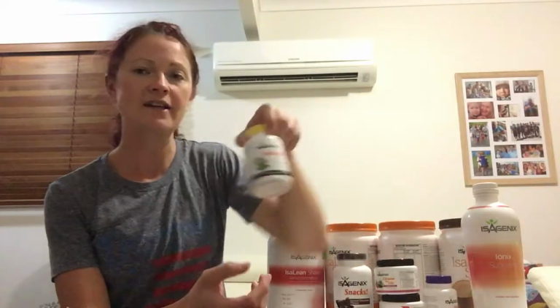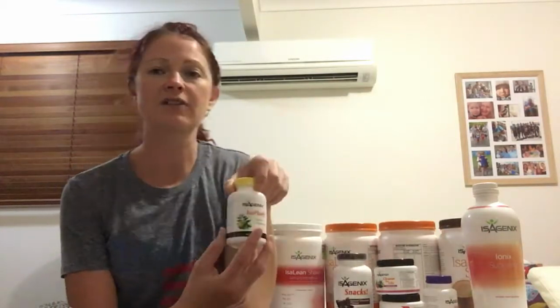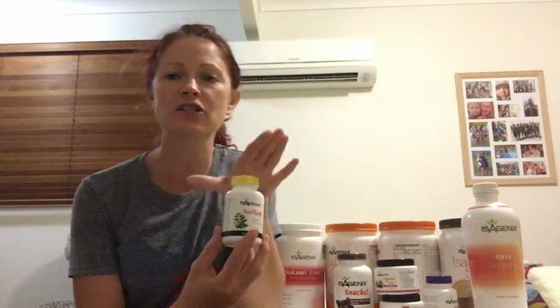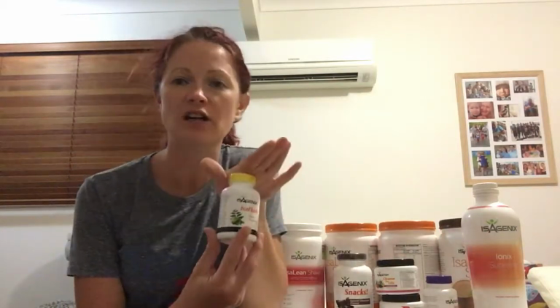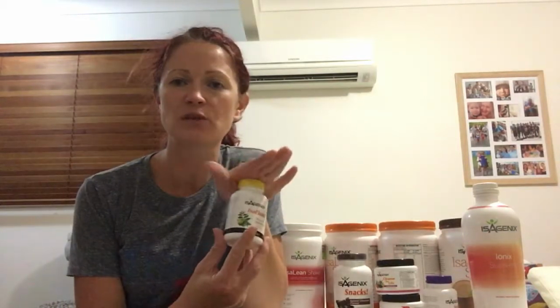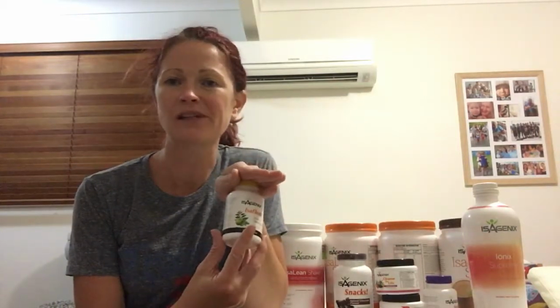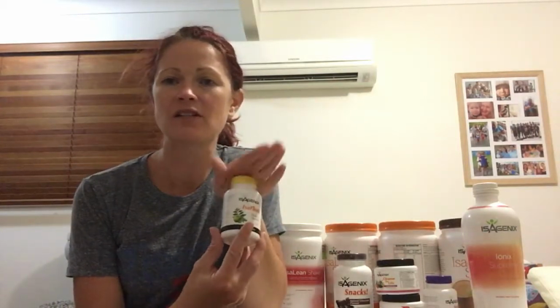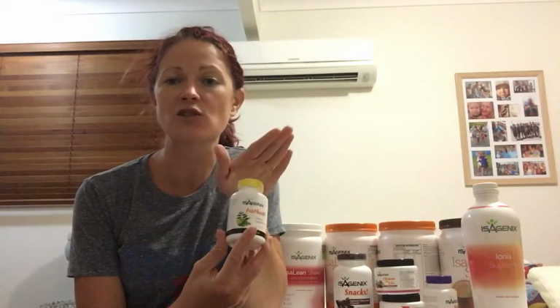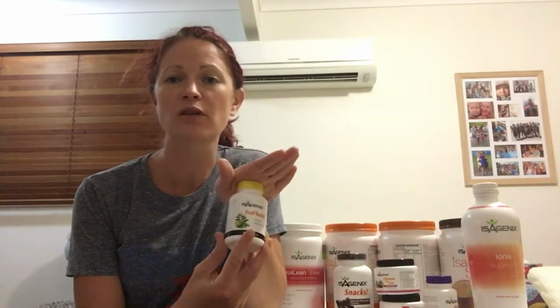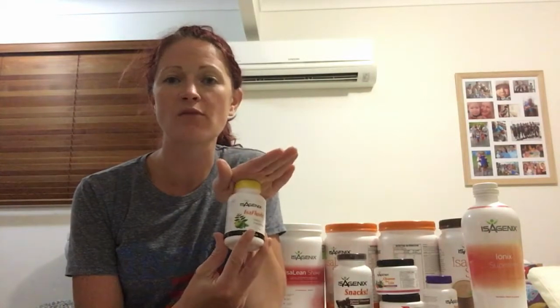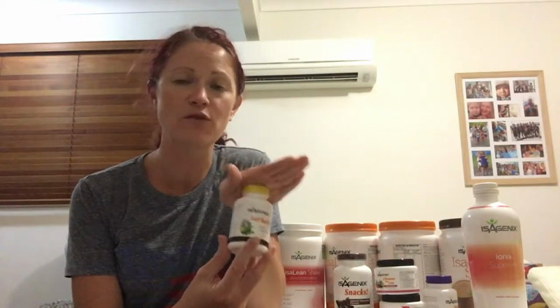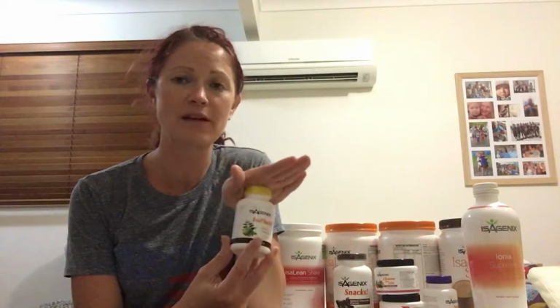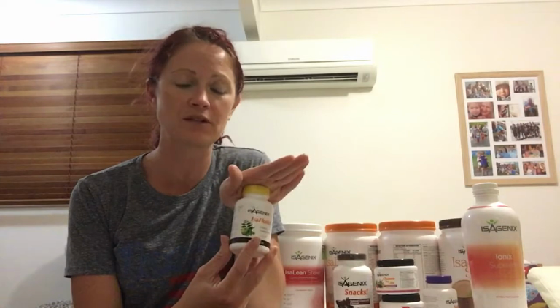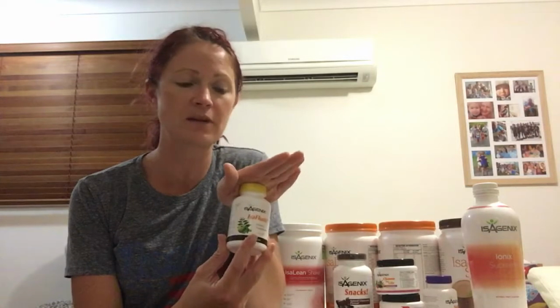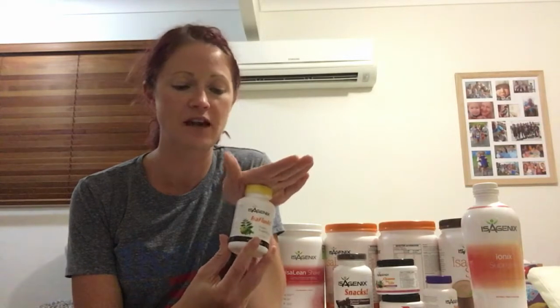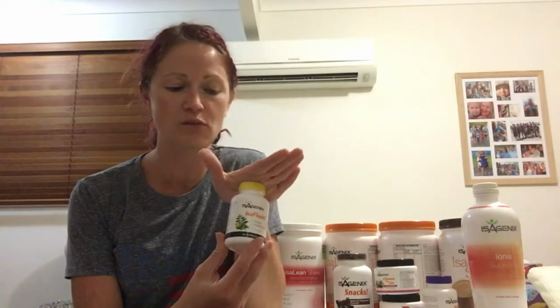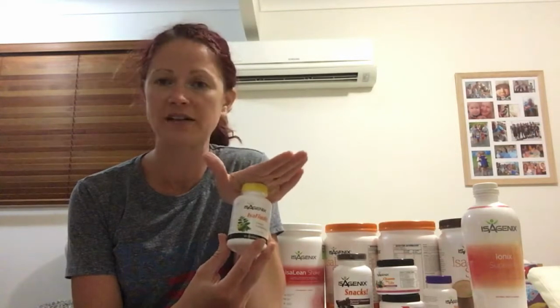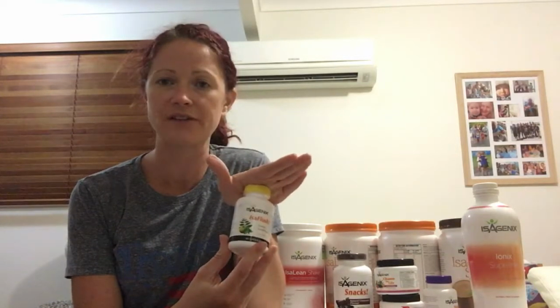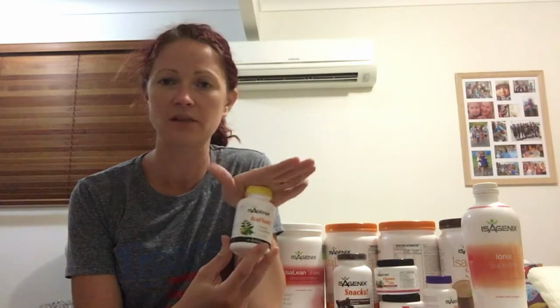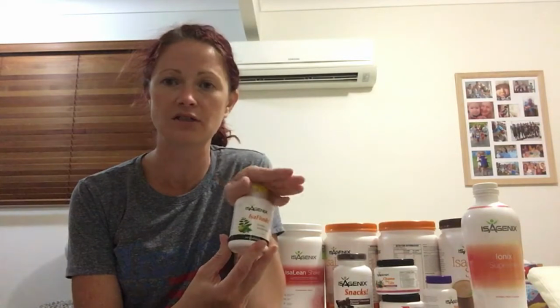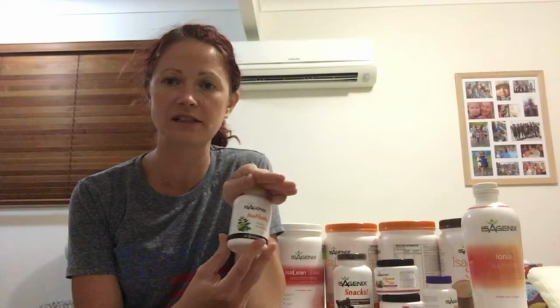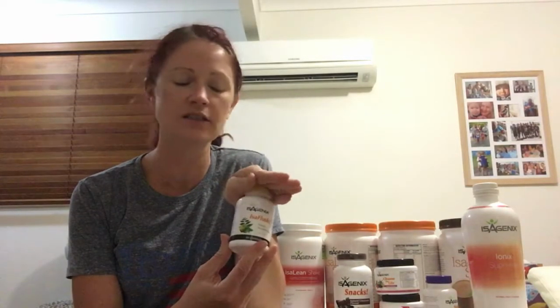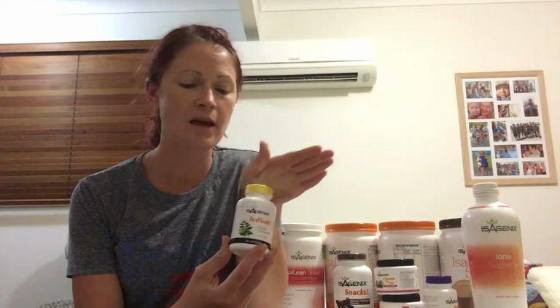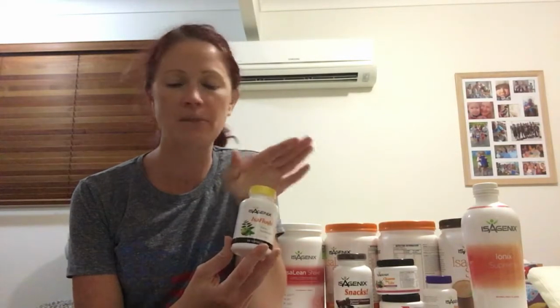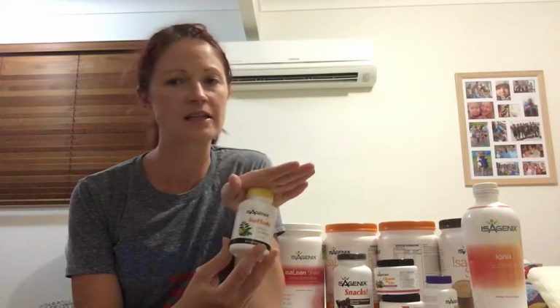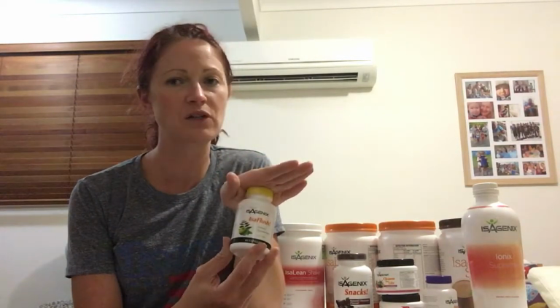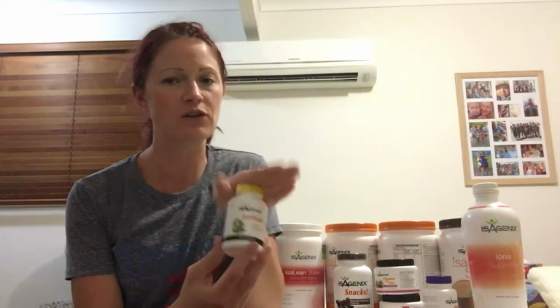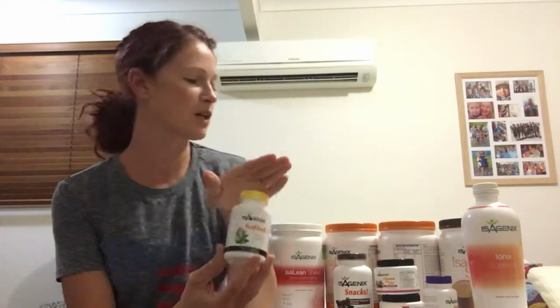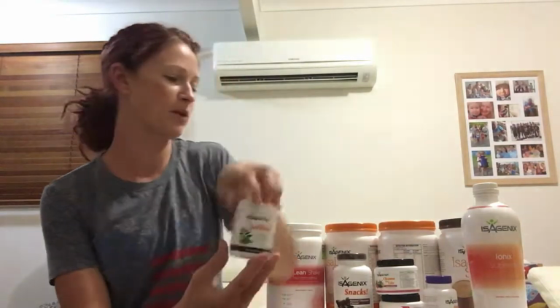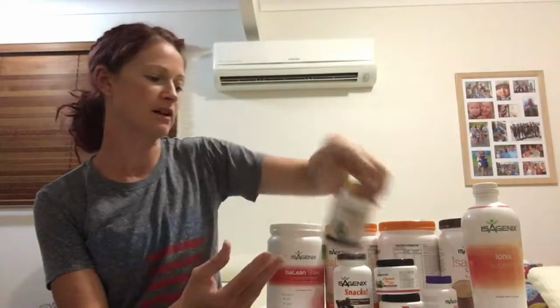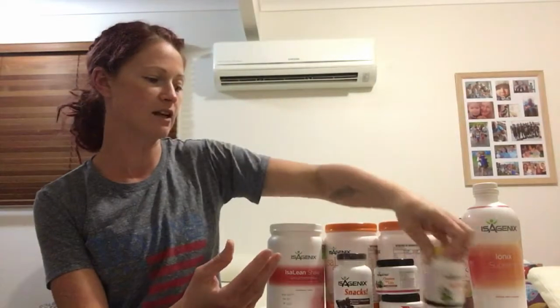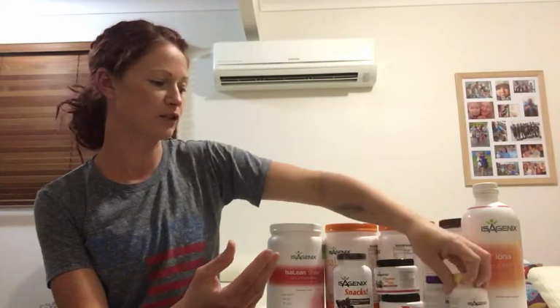The IsoFlush — I generally recommend taking two at night right before bed, because it's best to have them without any other tablets or anything else. But again, speak to your coach about personalising that for you.